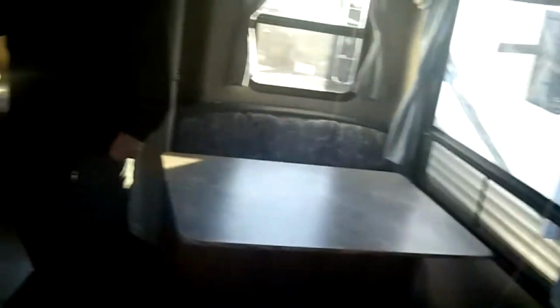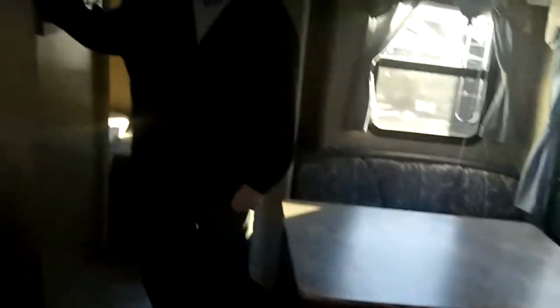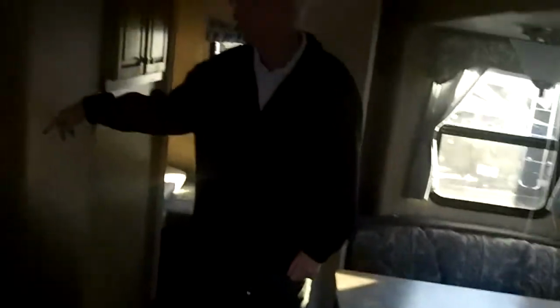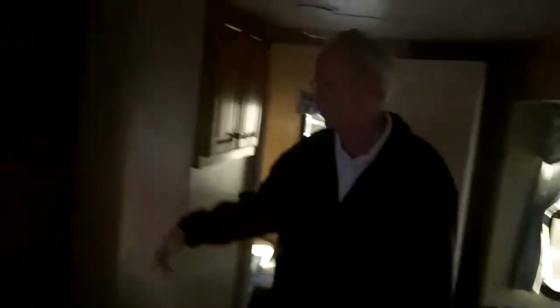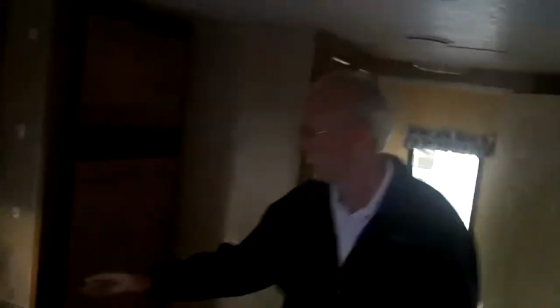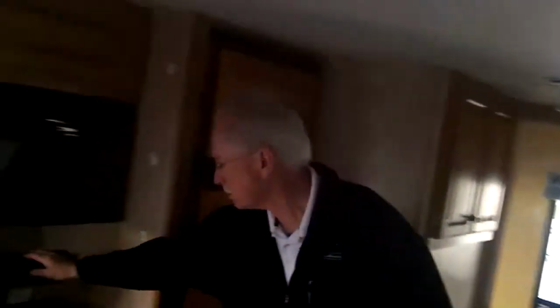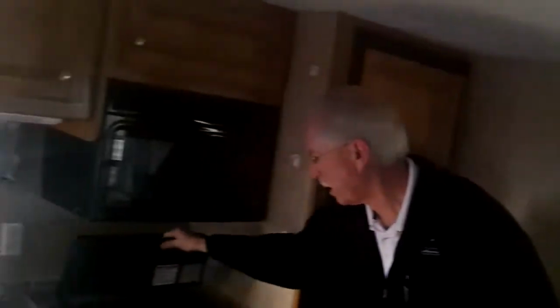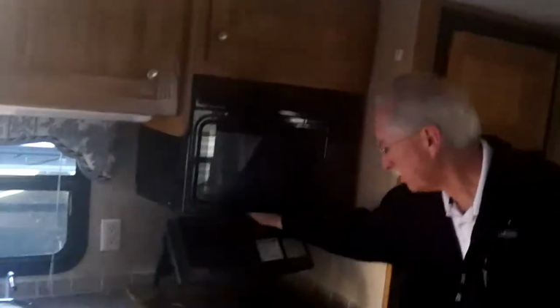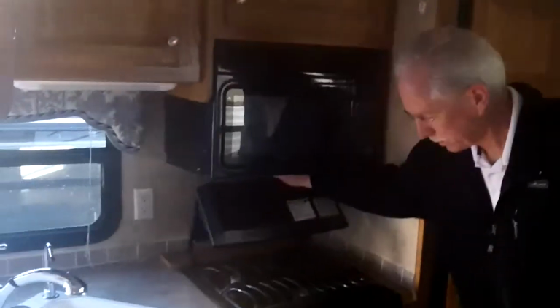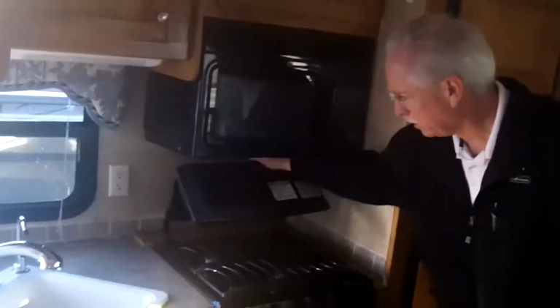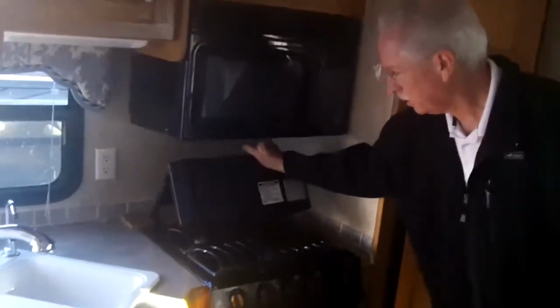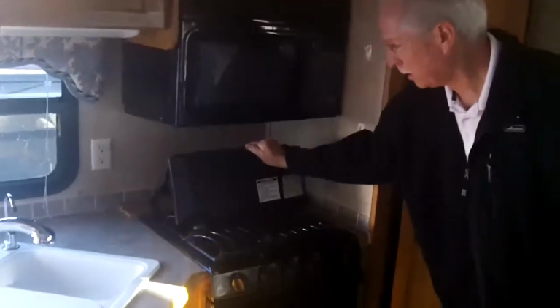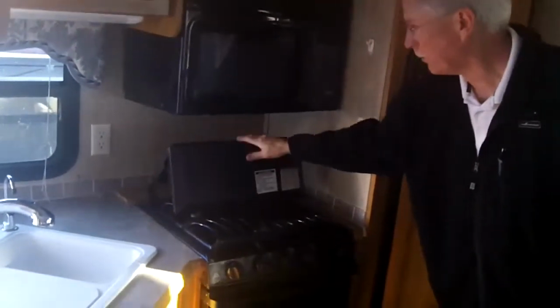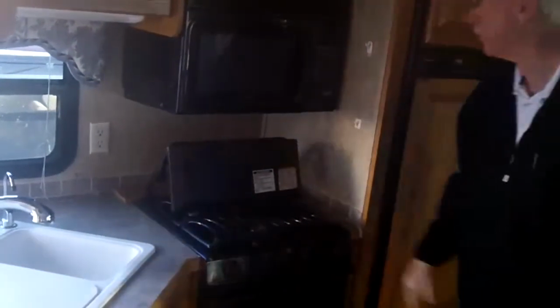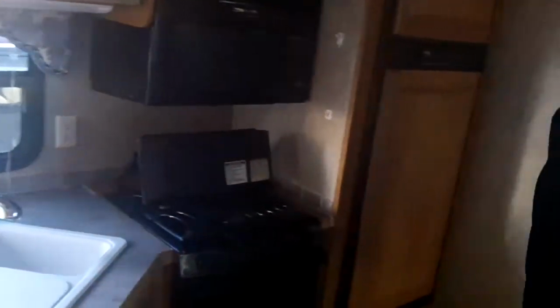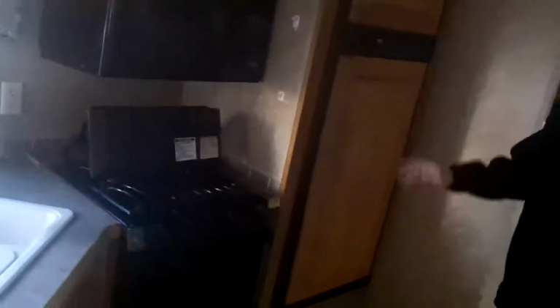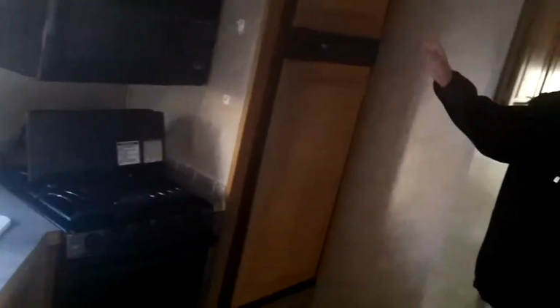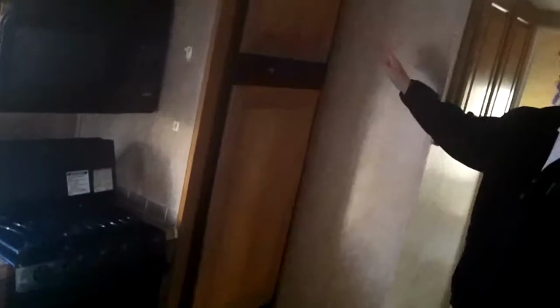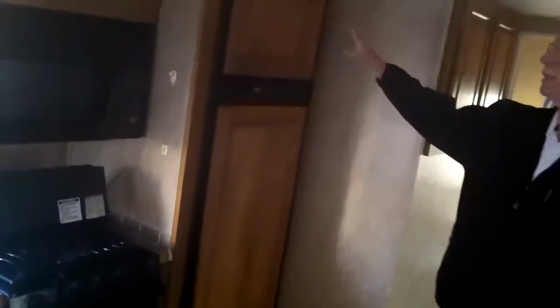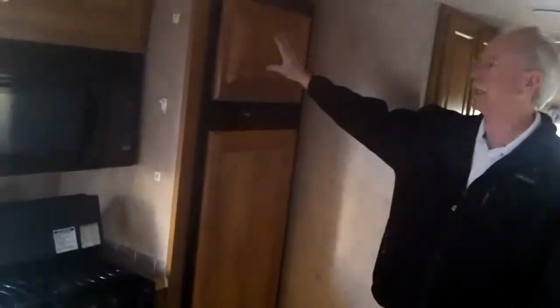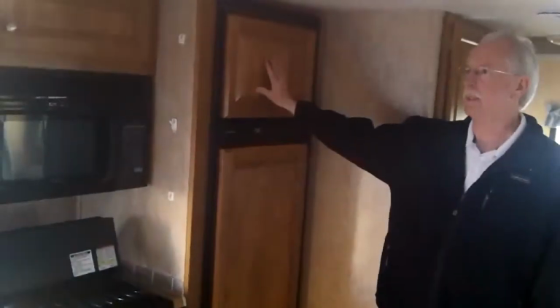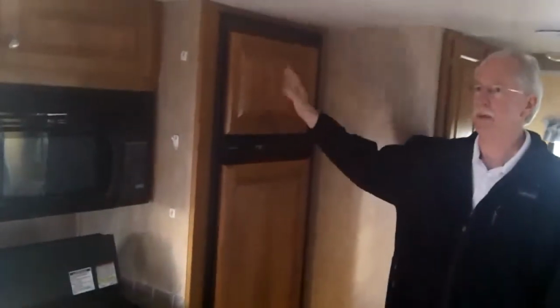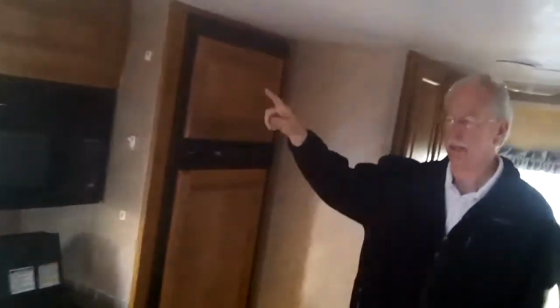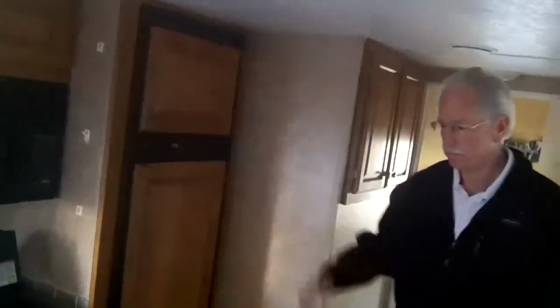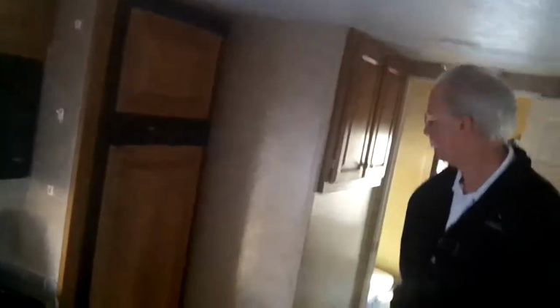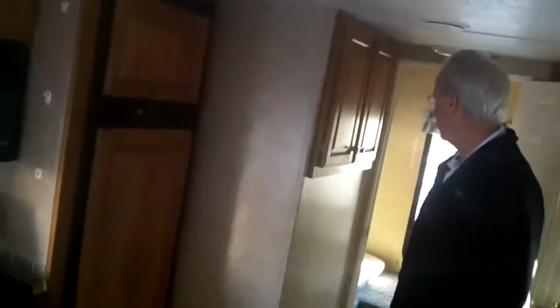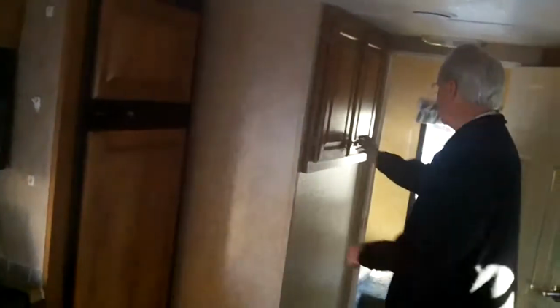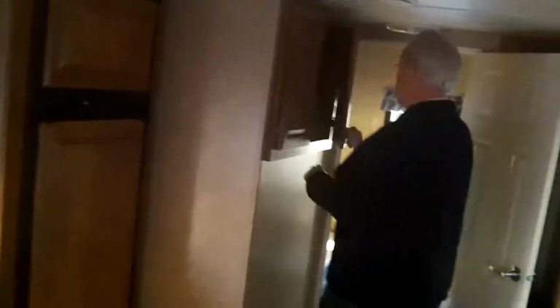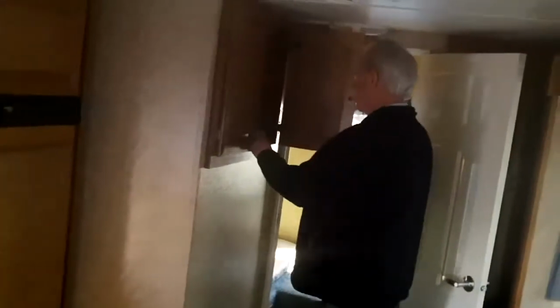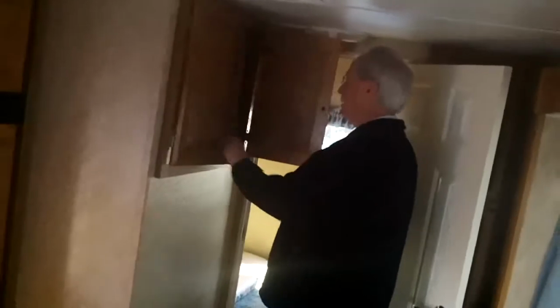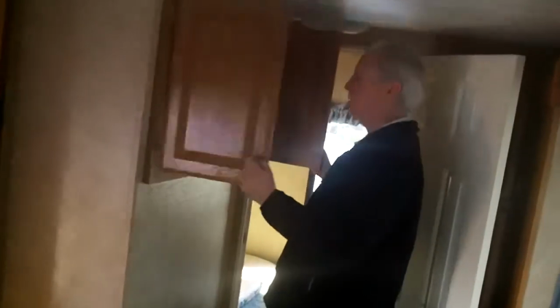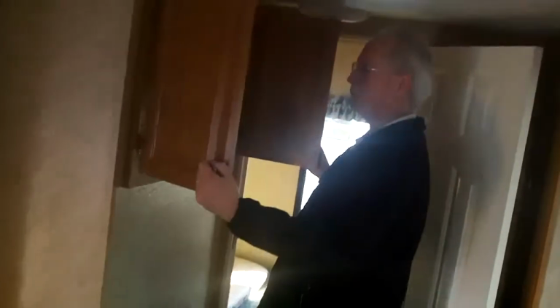We've got the big double-door fridge, stove top with oven, and bifold cover. Microwave, nice upgraded cabinets, all raised panel. Lots of storage again. Pantry.